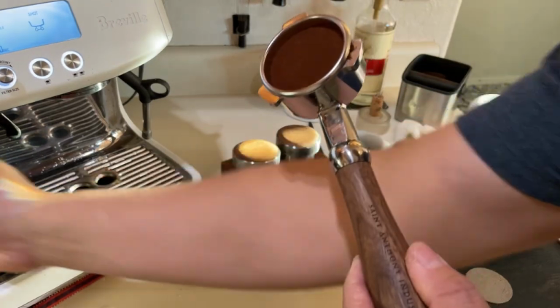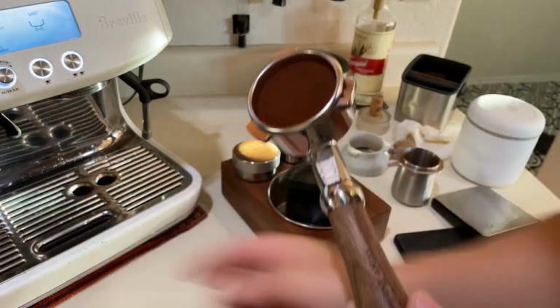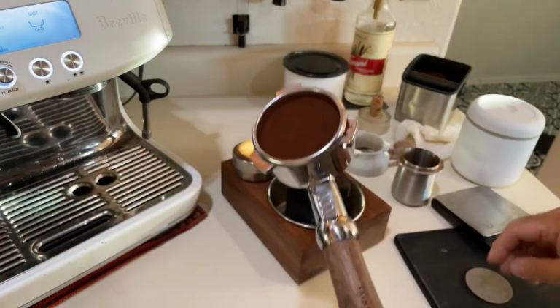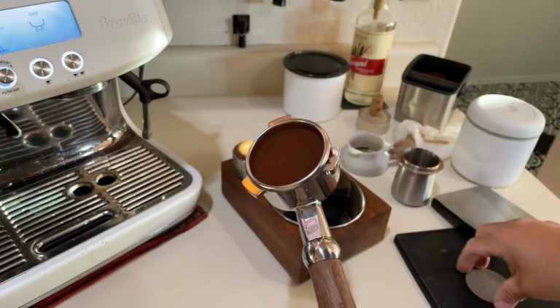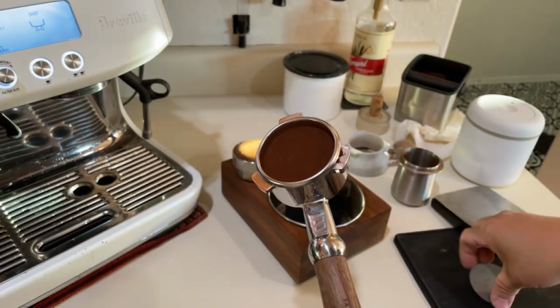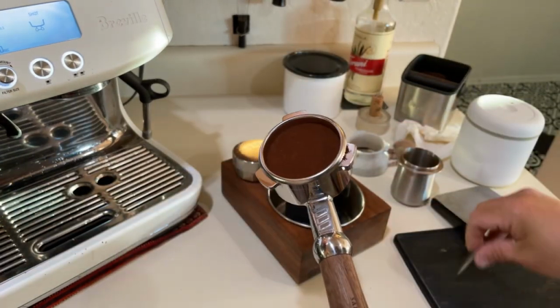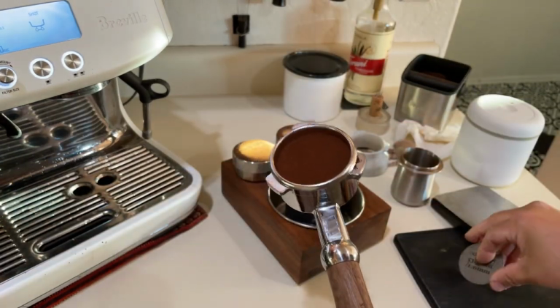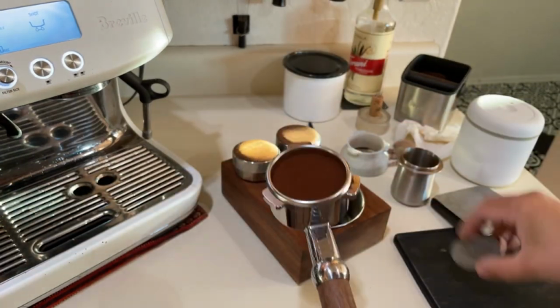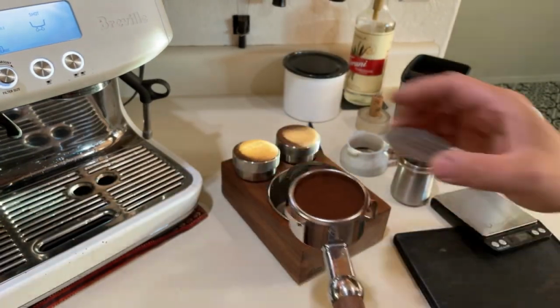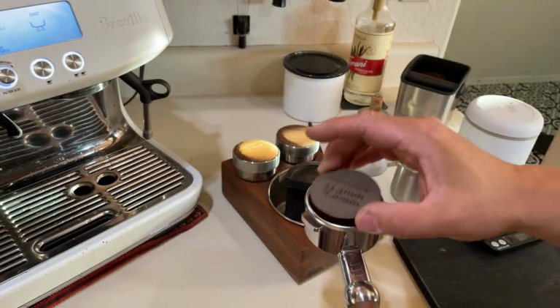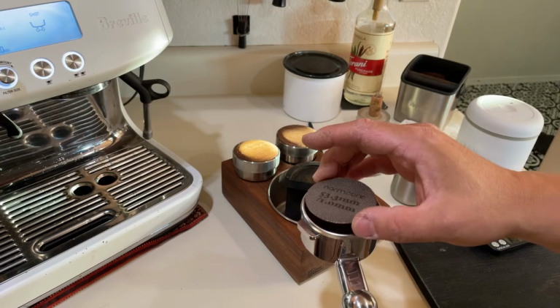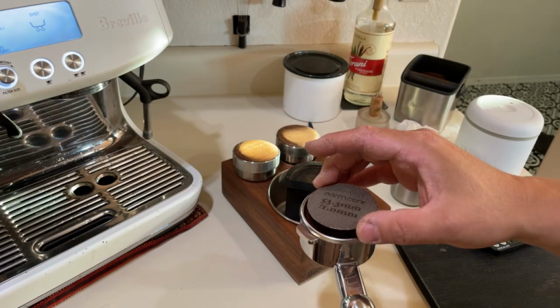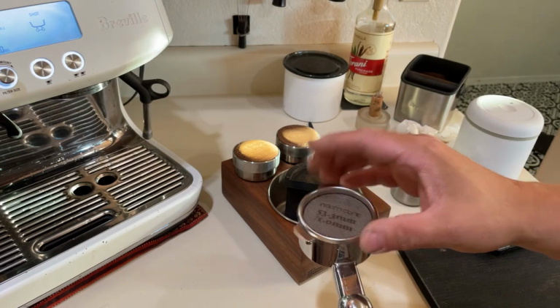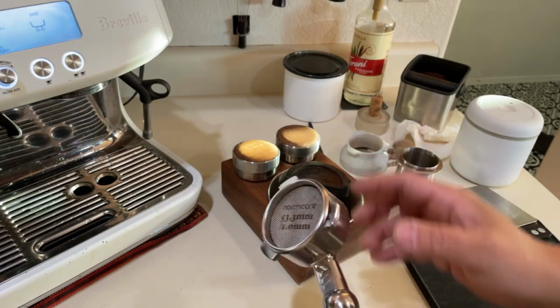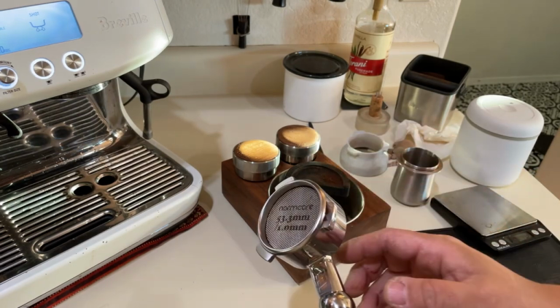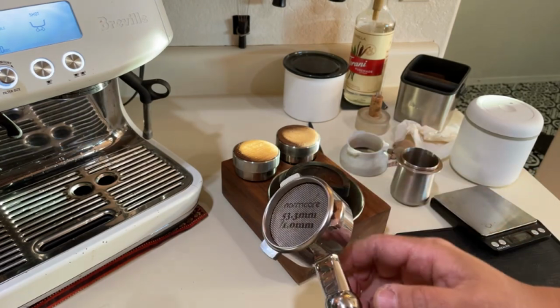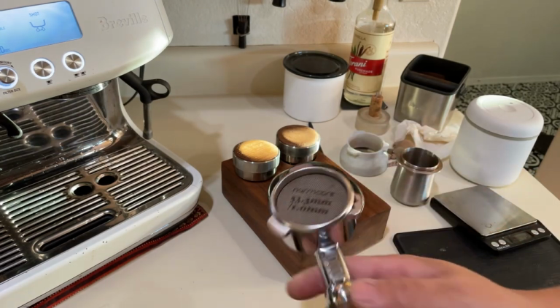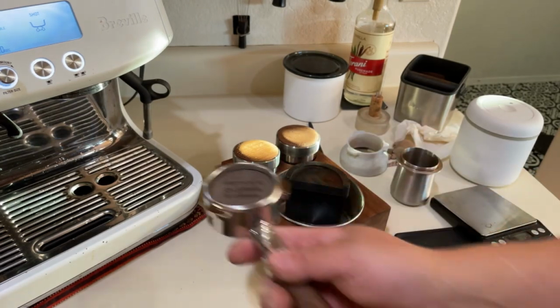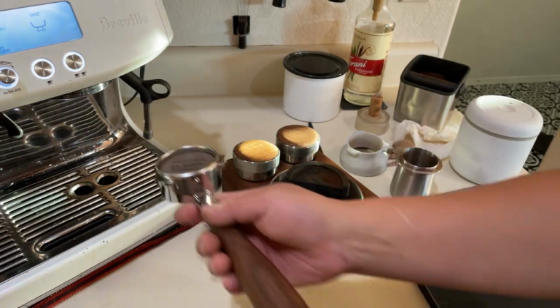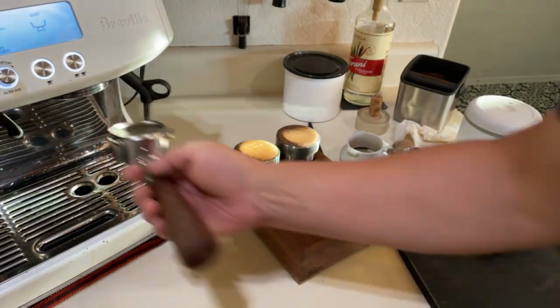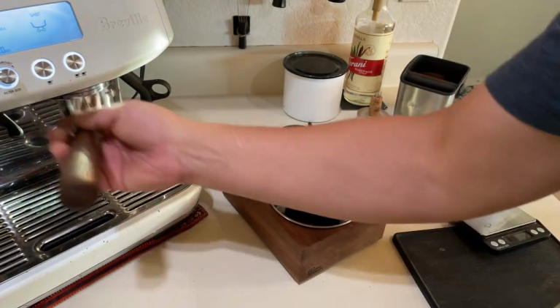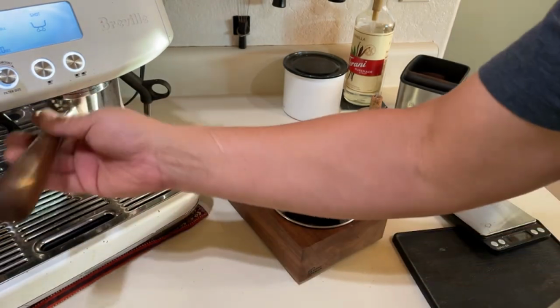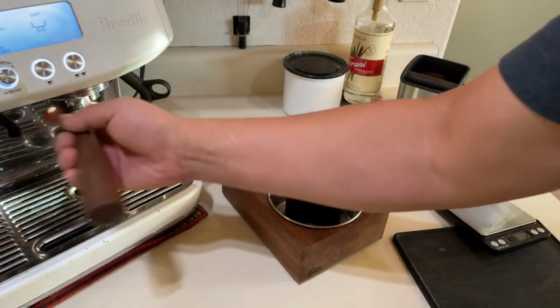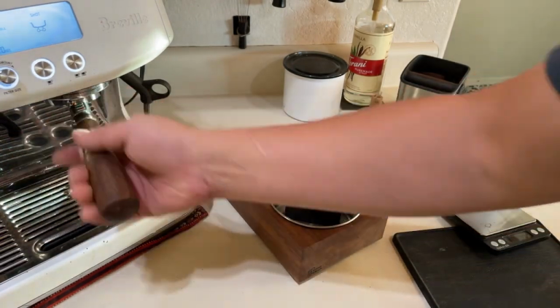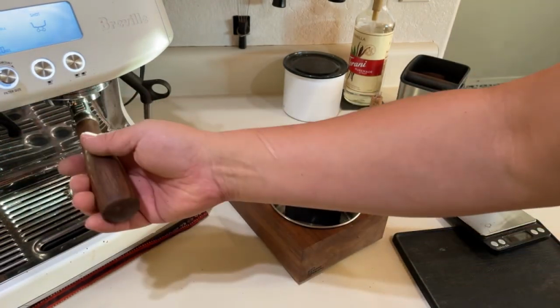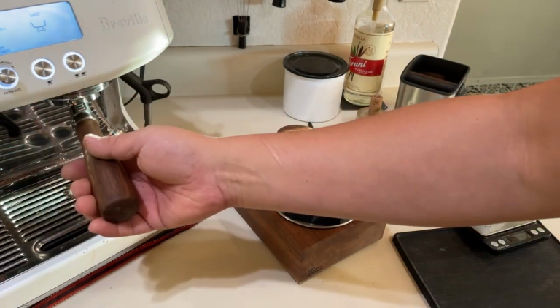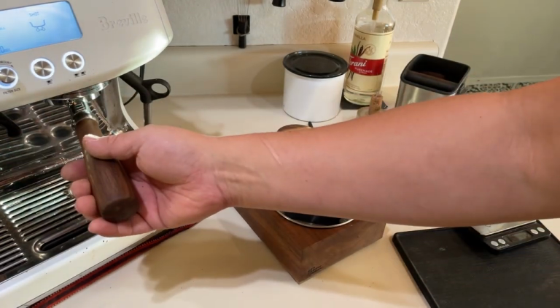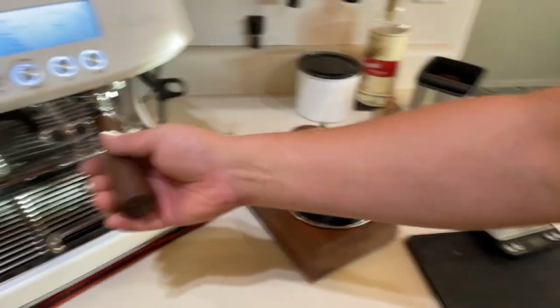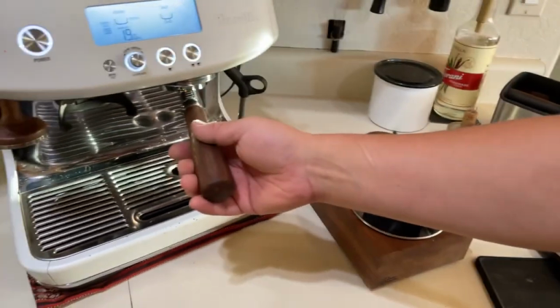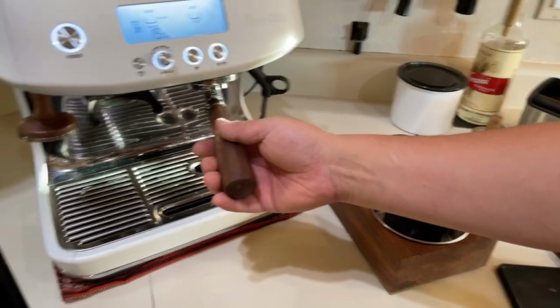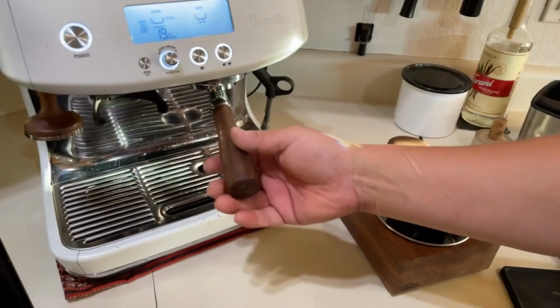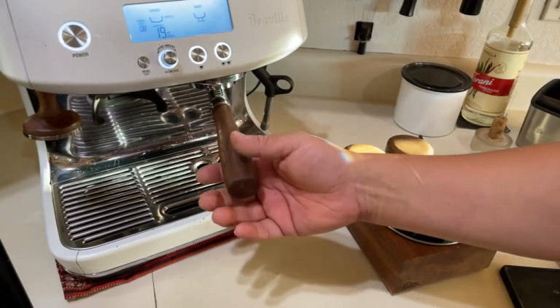The only thing I'm adding is the puck screen, just like so. Let's lock it in and see what happens.